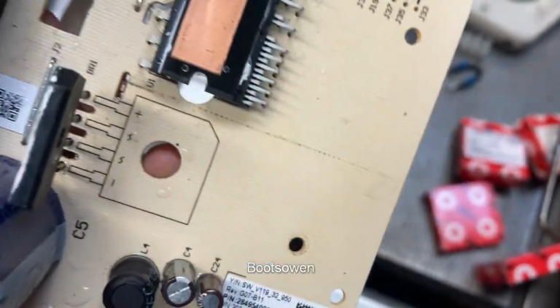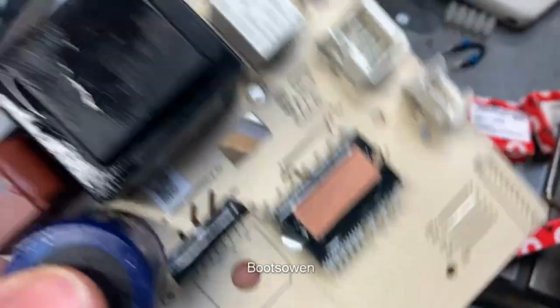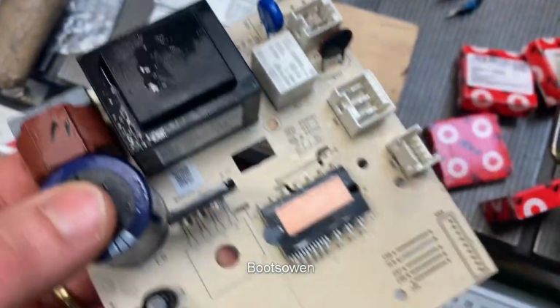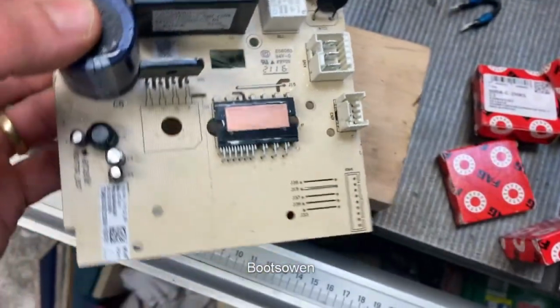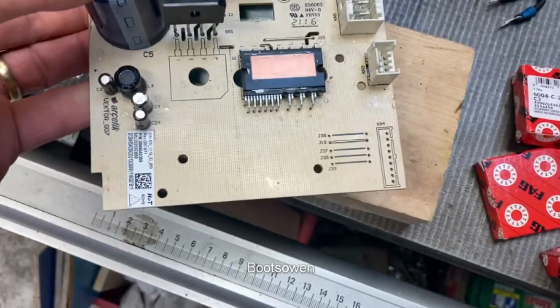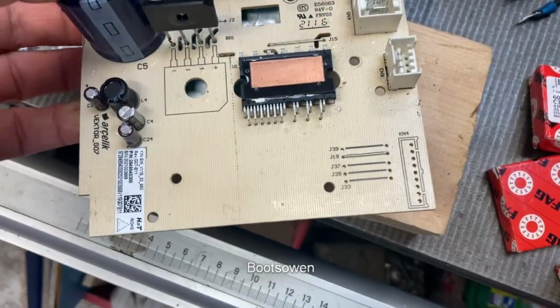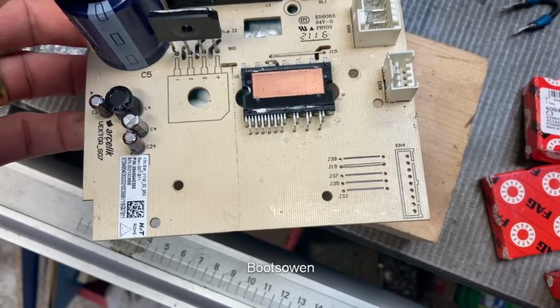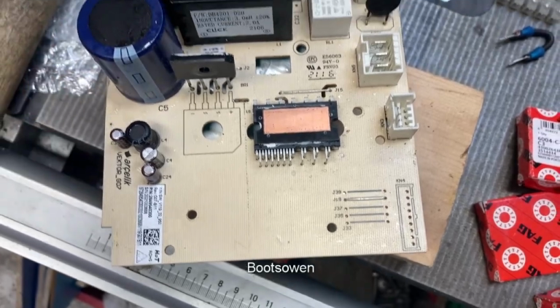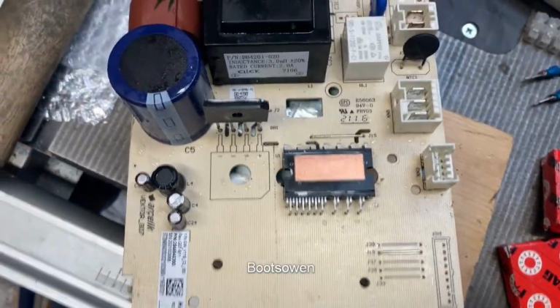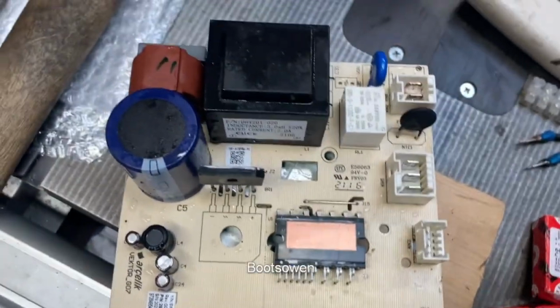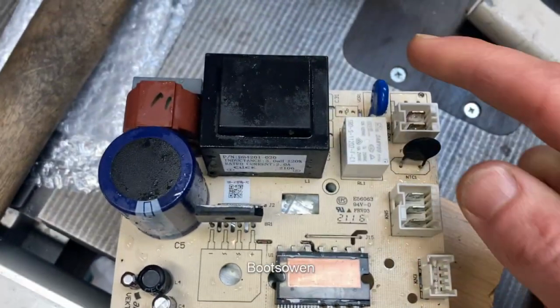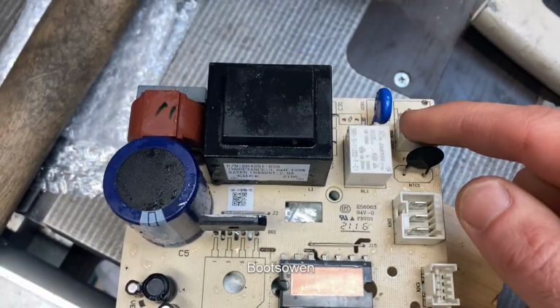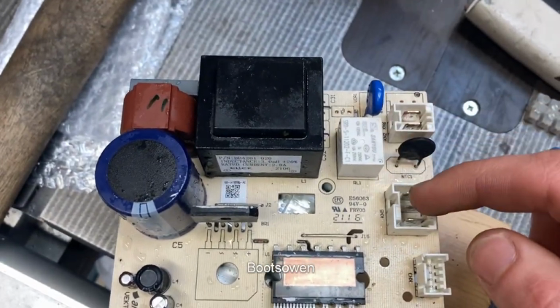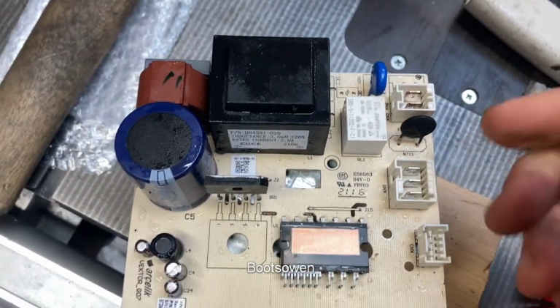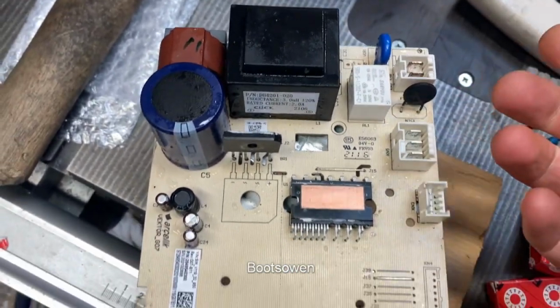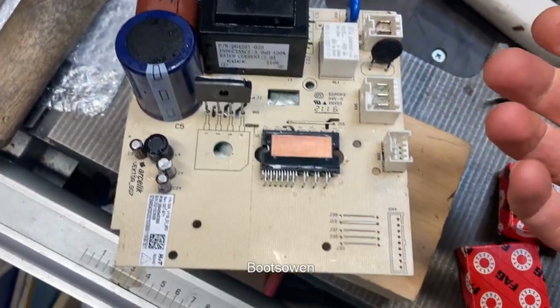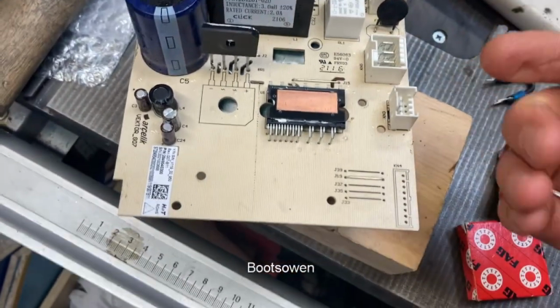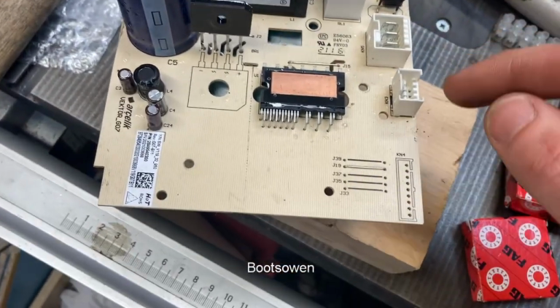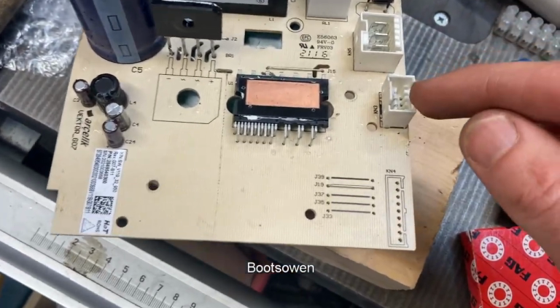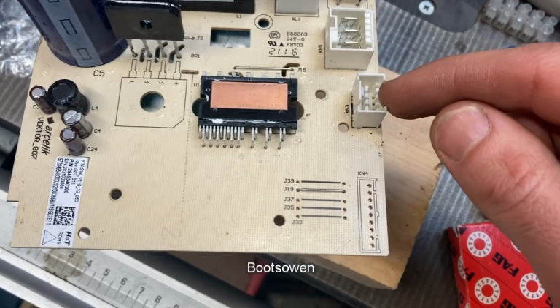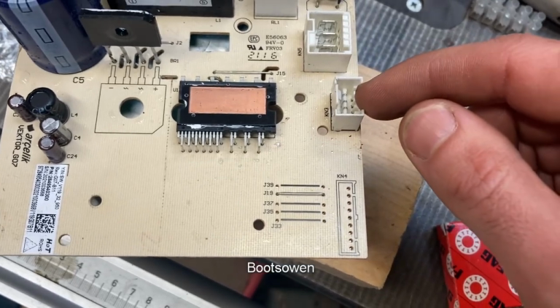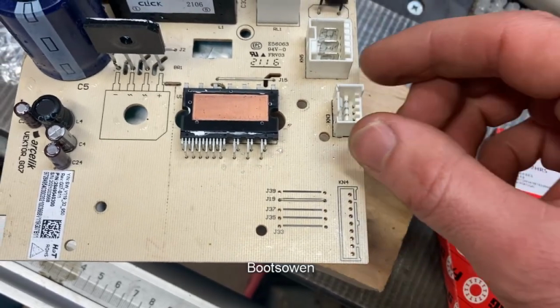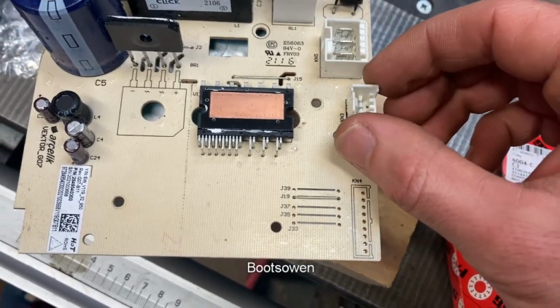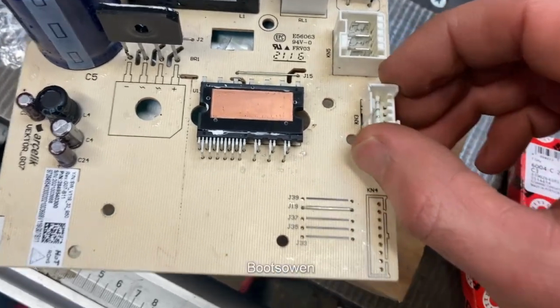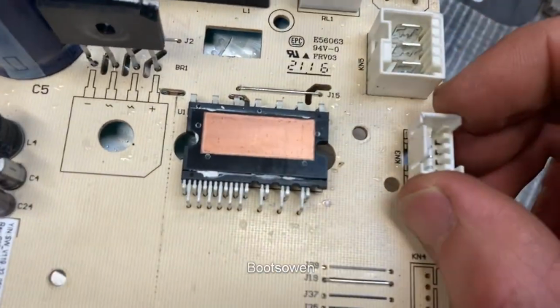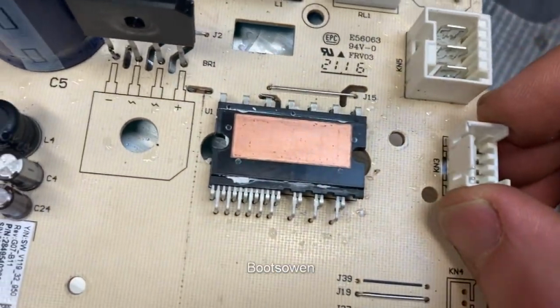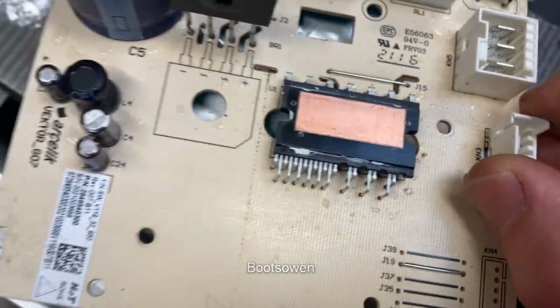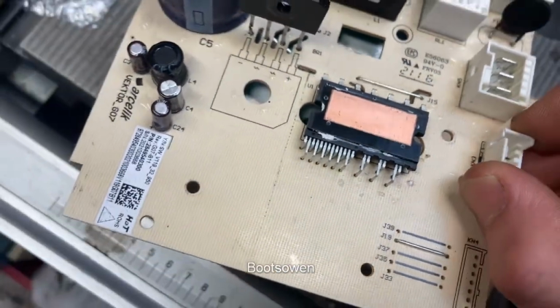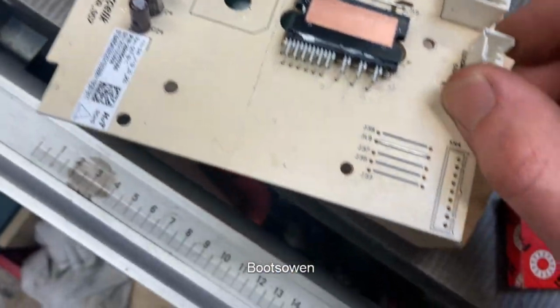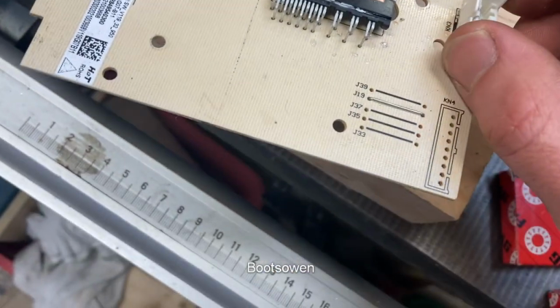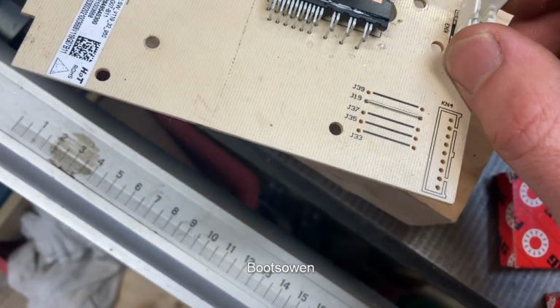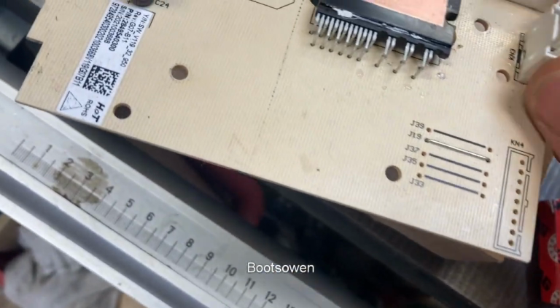I think it's the board that changes single phase coming in to three phase. So an inverter board, and there's a signal in line here with a connector there.